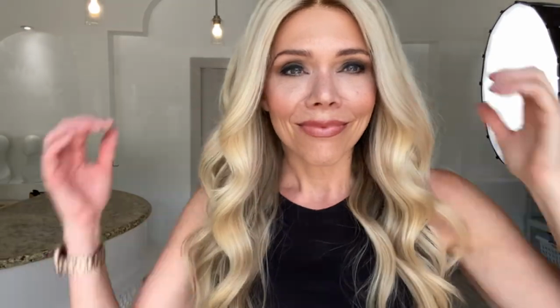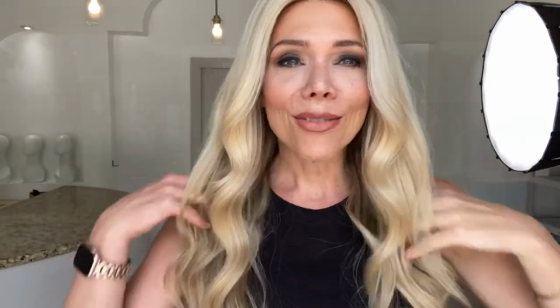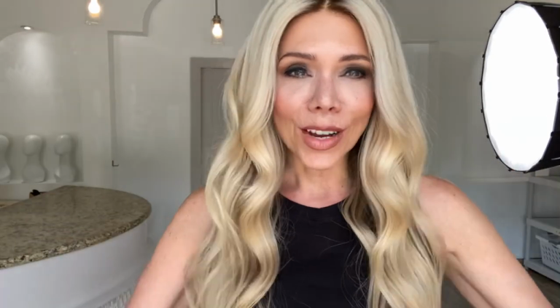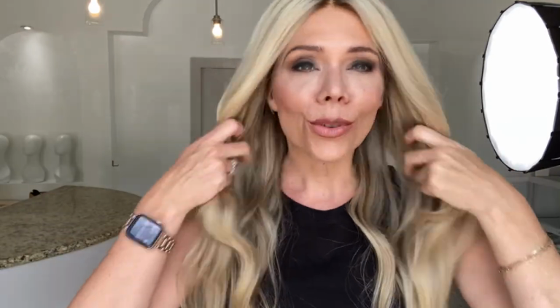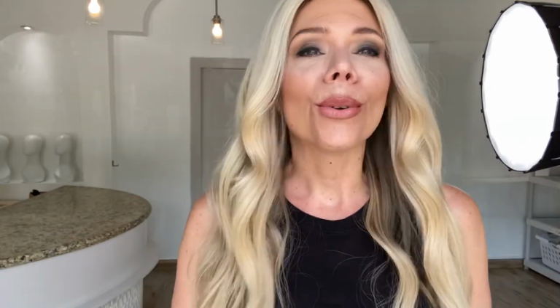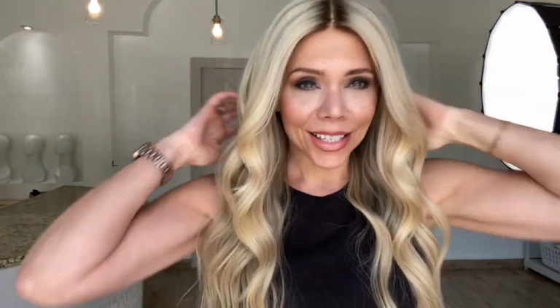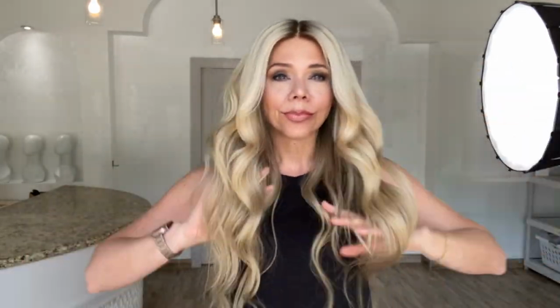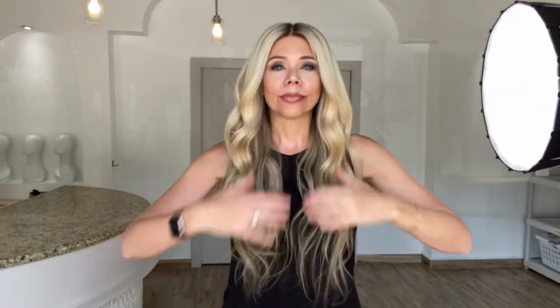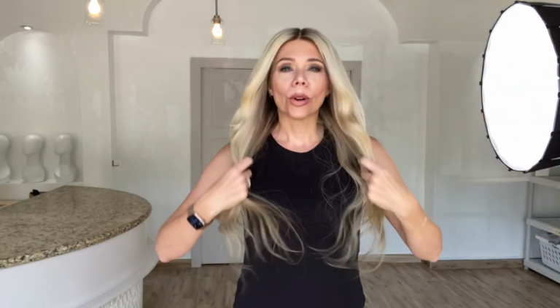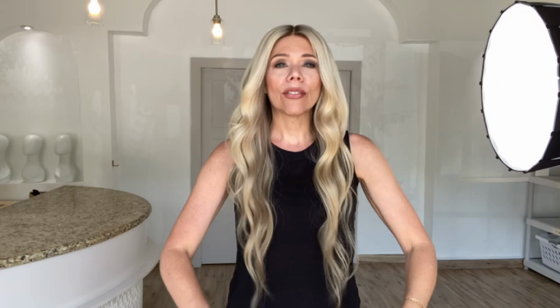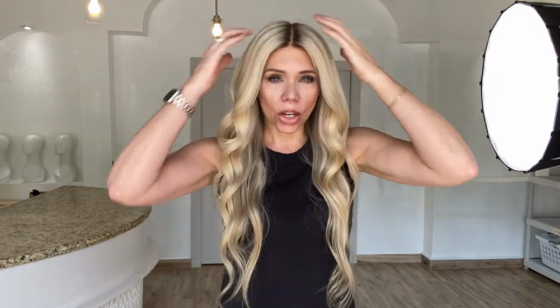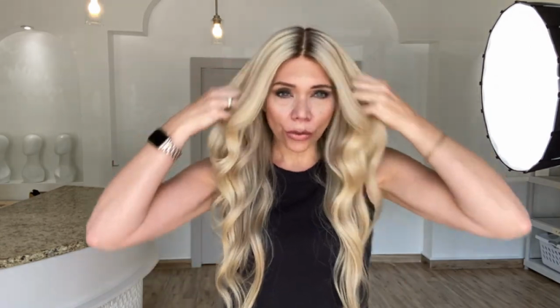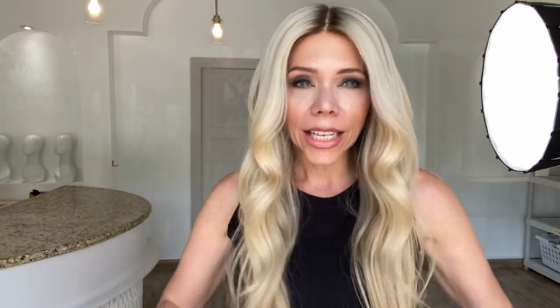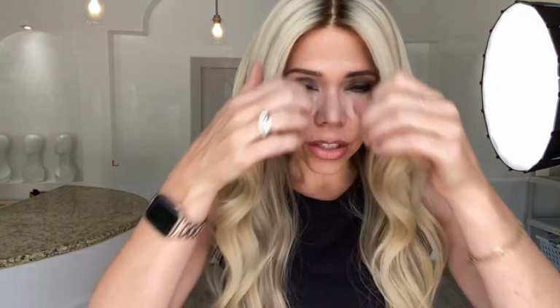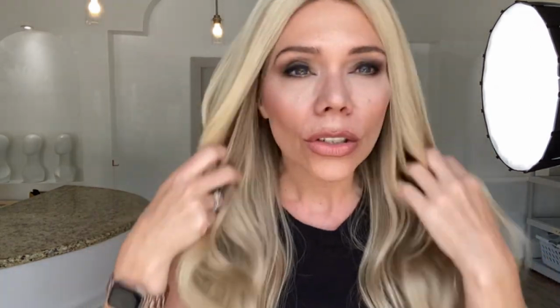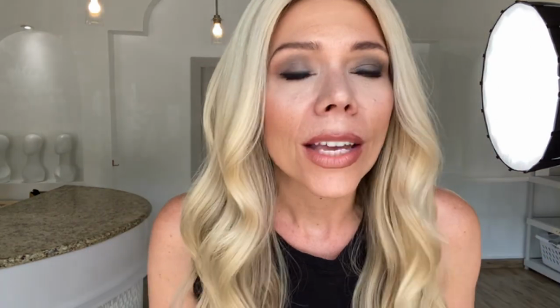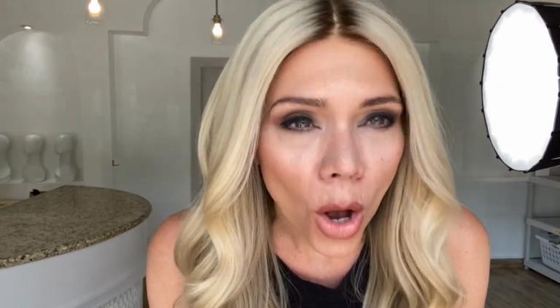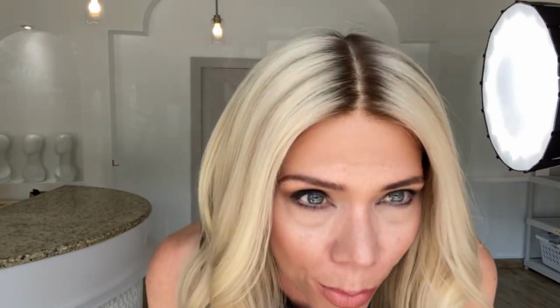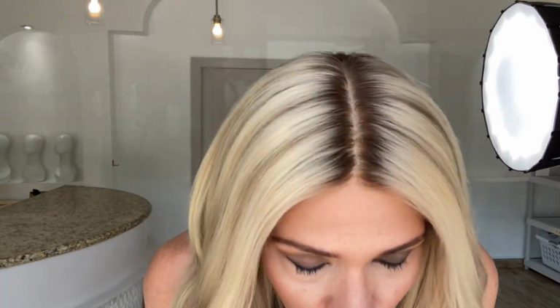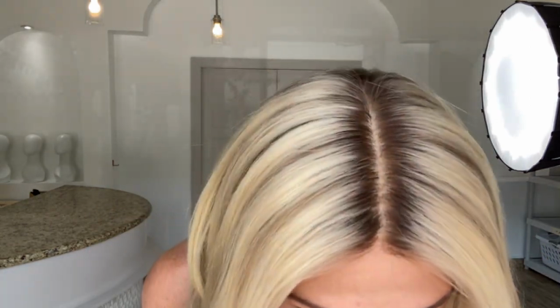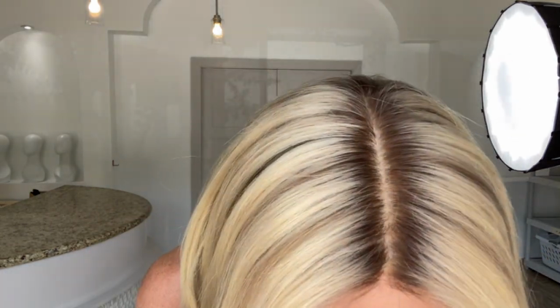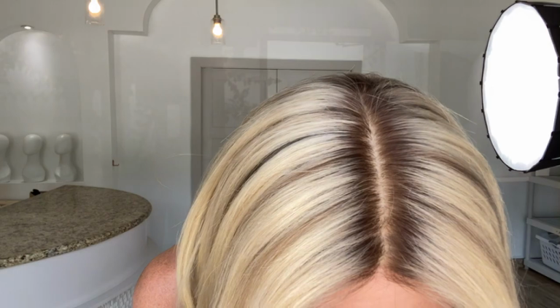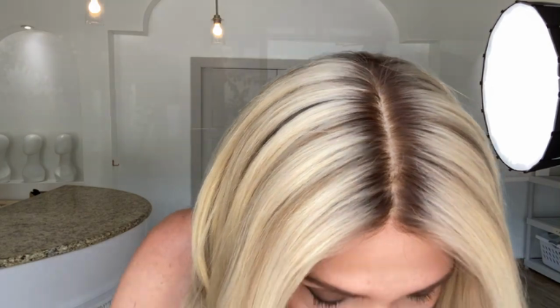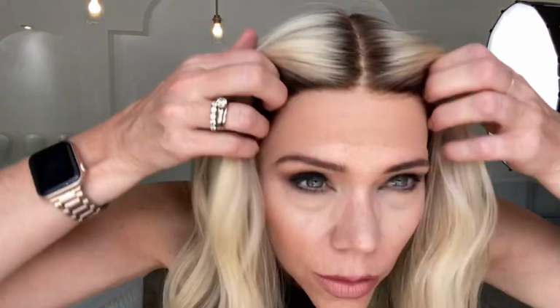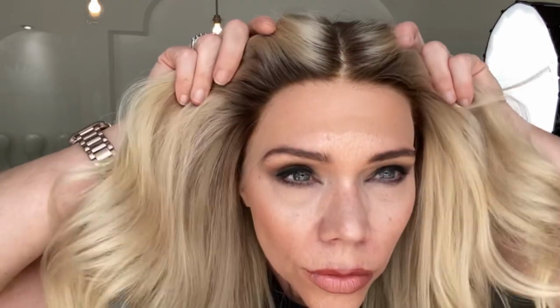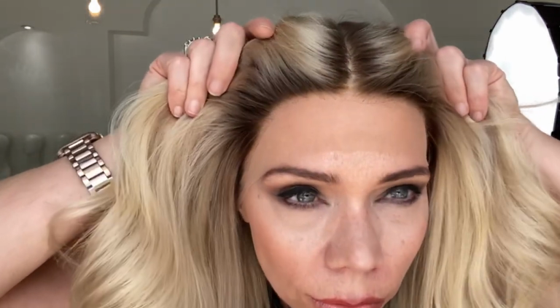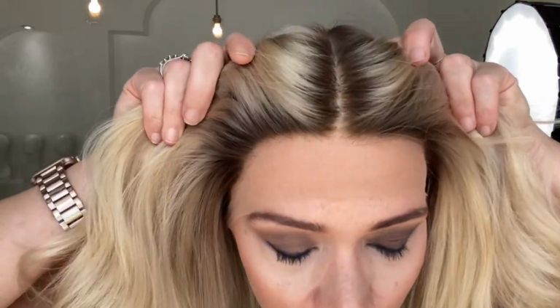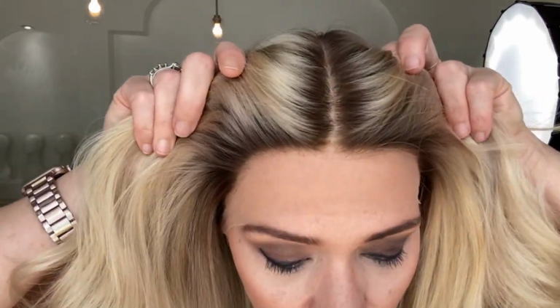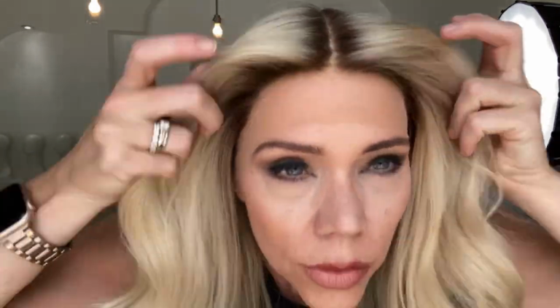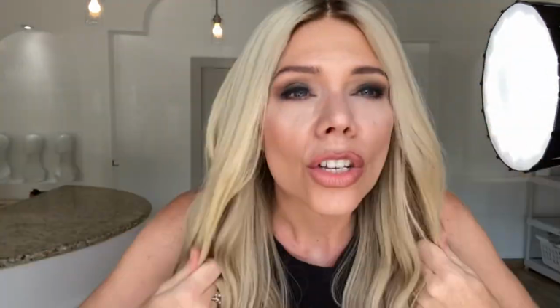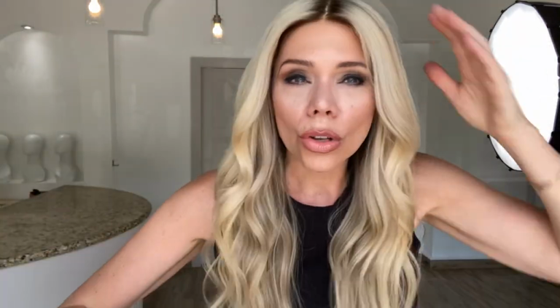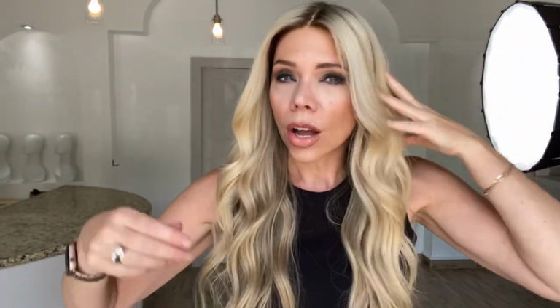Hi everybody, it's Rachel here with Gardo Wigs. Right now I have on a Gardo full lace silk top in a small cap, bleach knots. This is a neutral tone blonde.